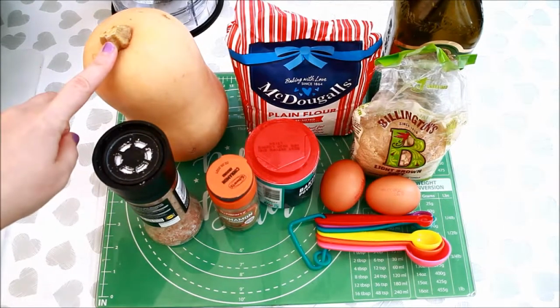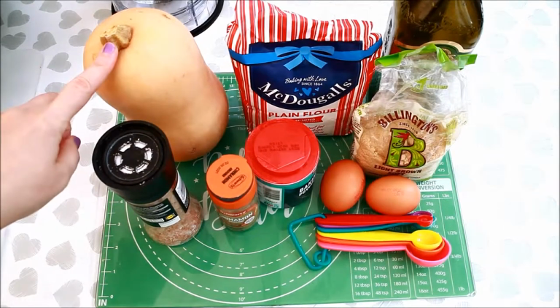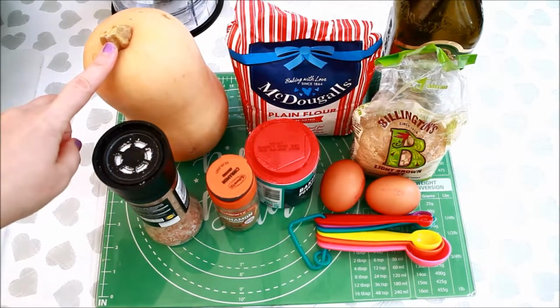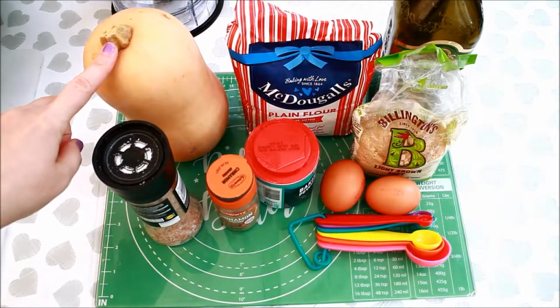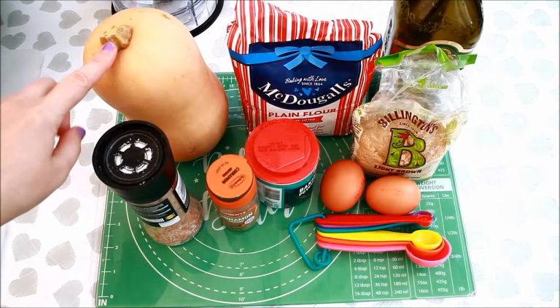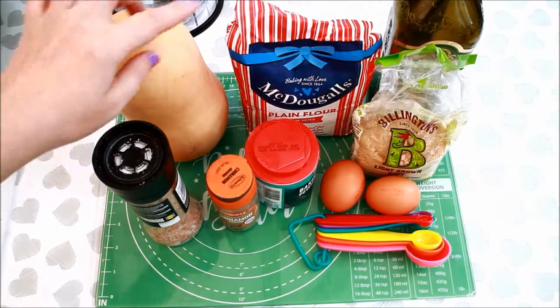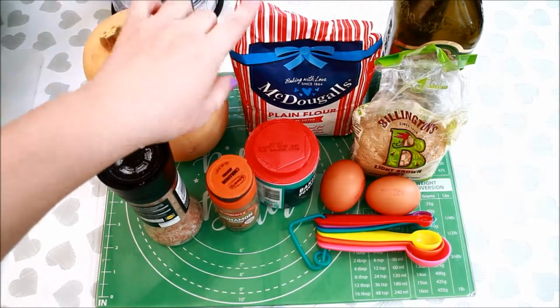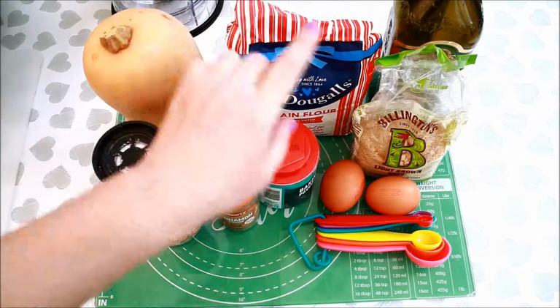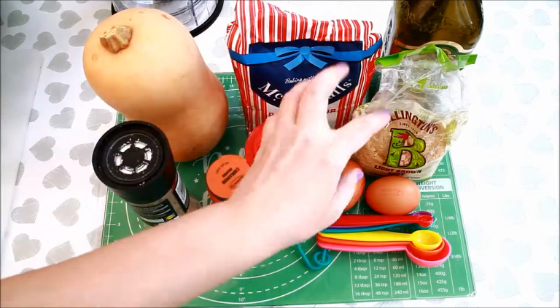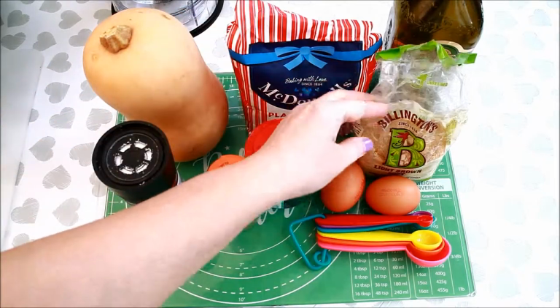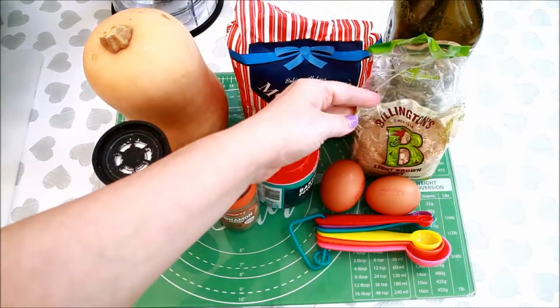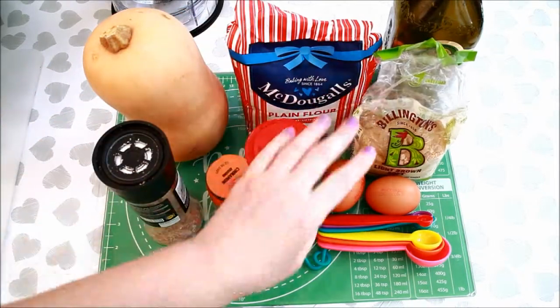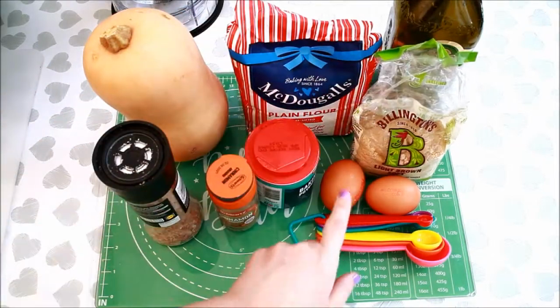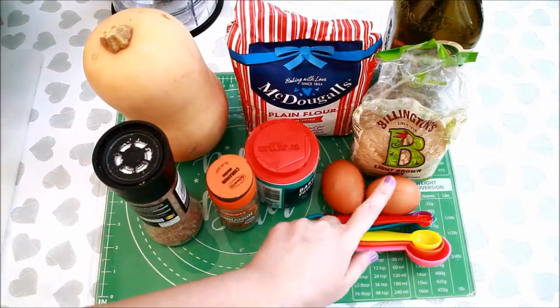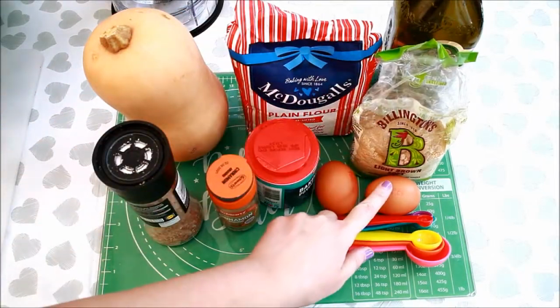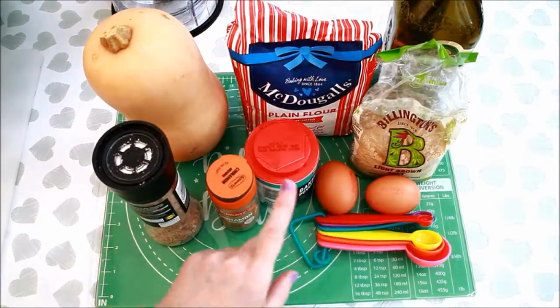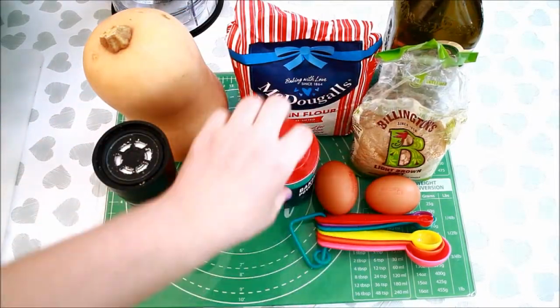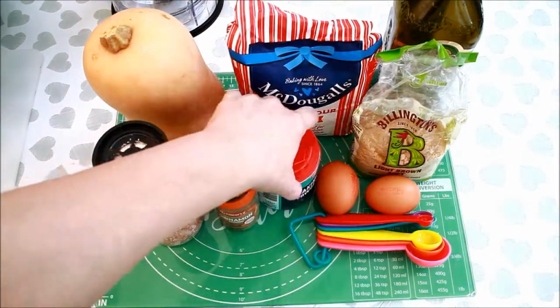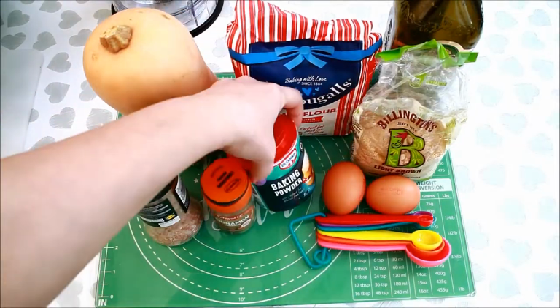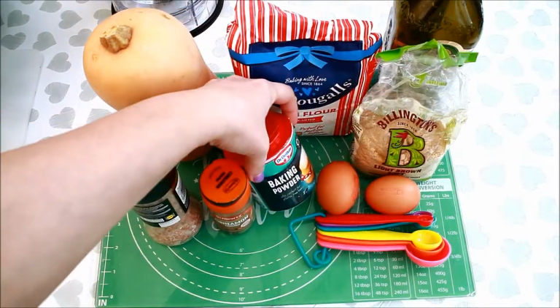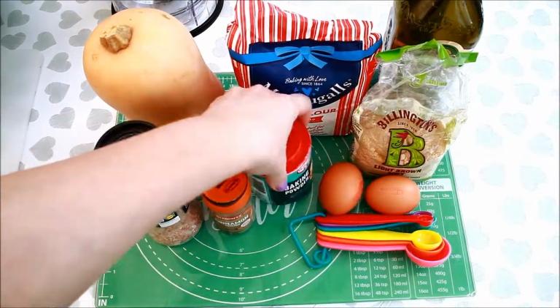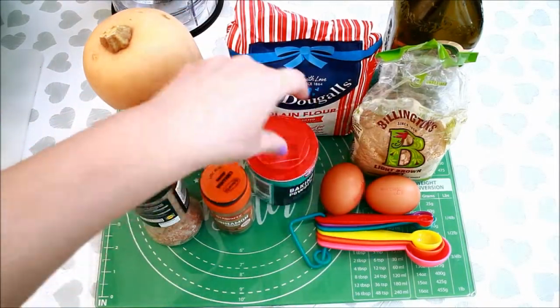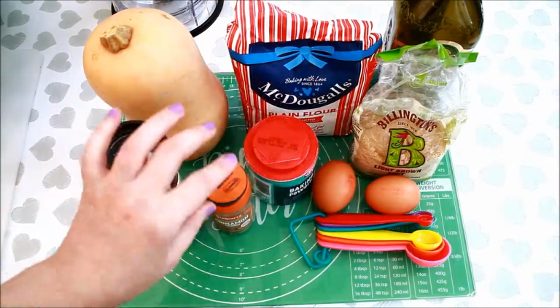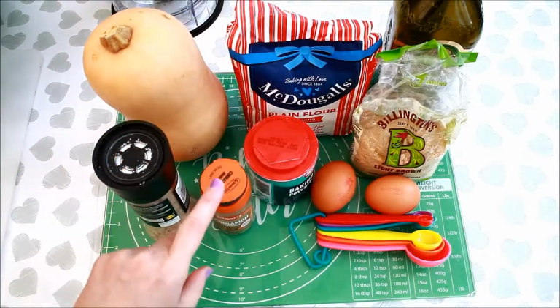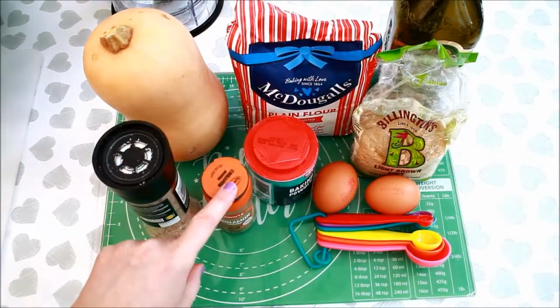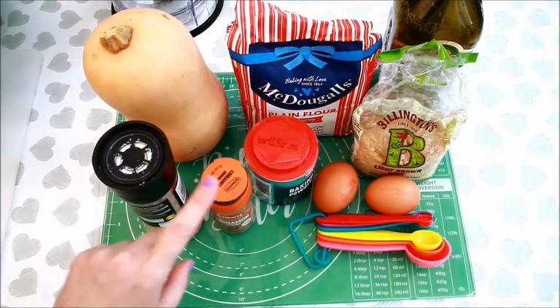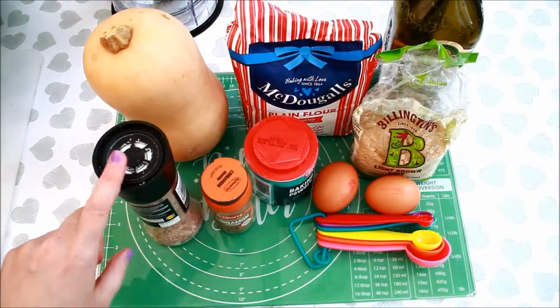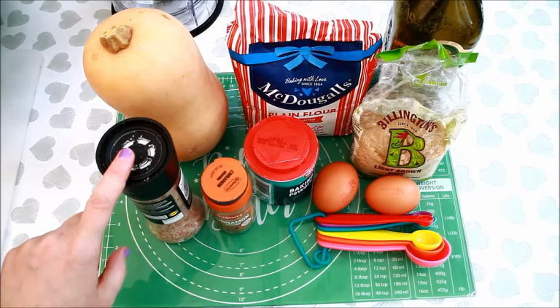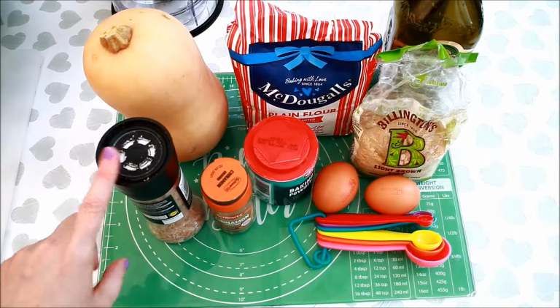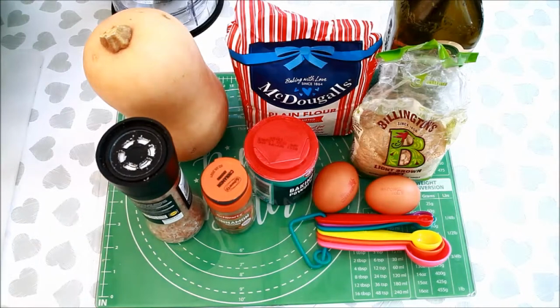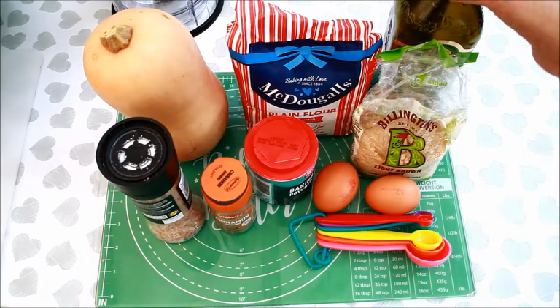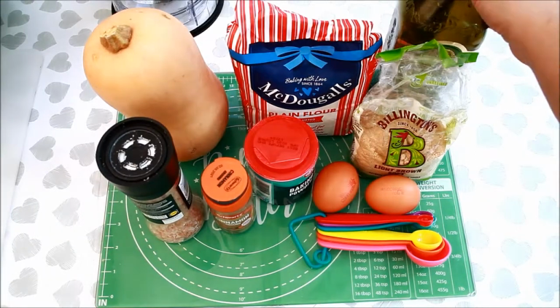You'll need butternut squash, plain flour, brown sugar, two eggs, baking powder, cinnamon, salt and olive oil.